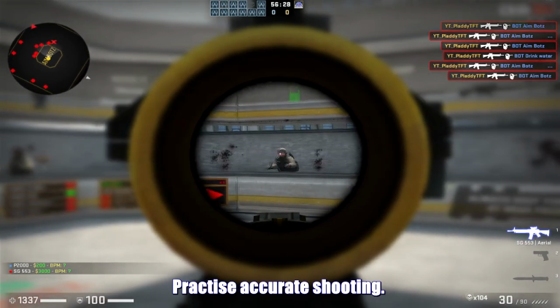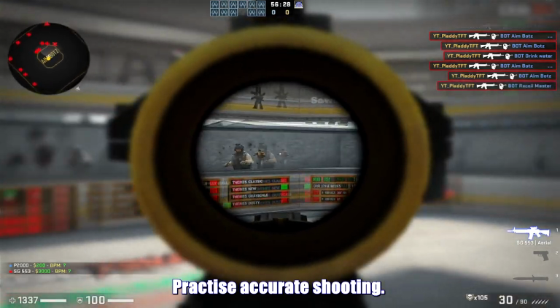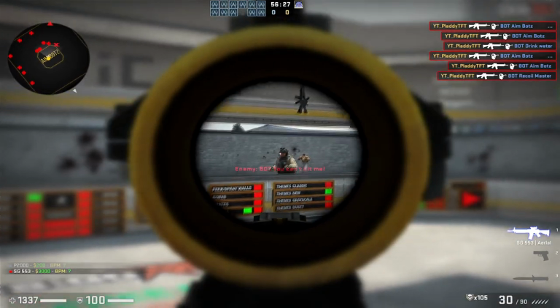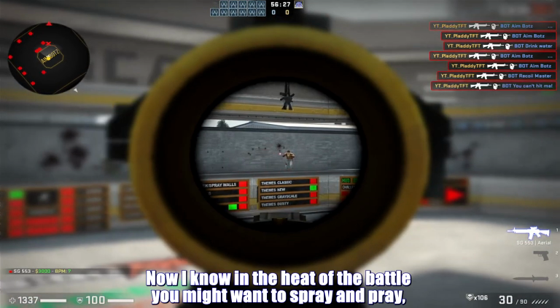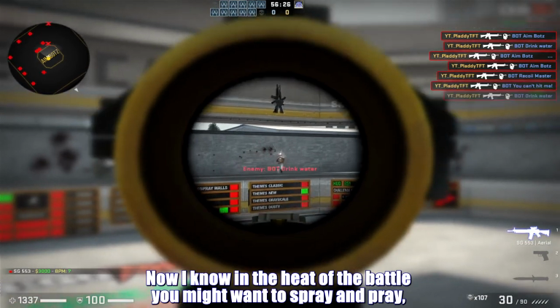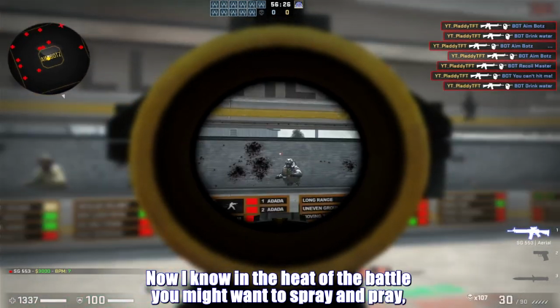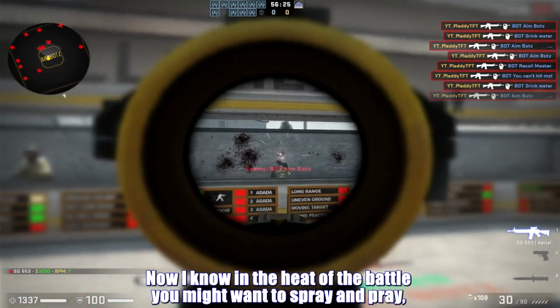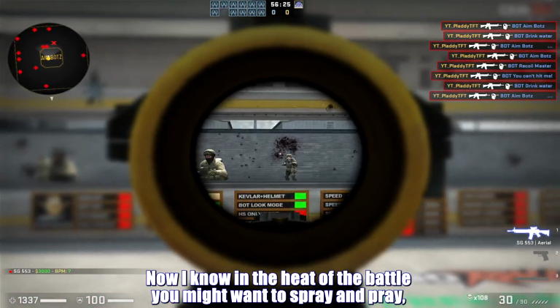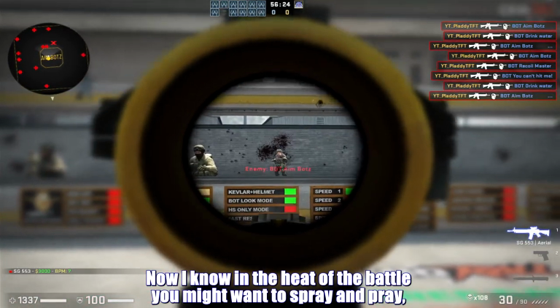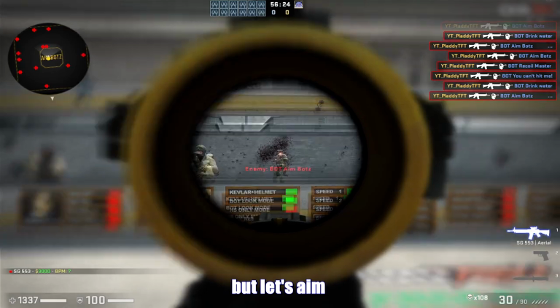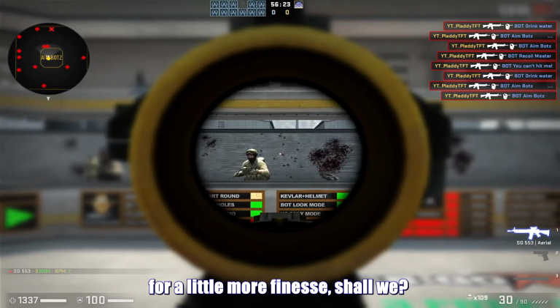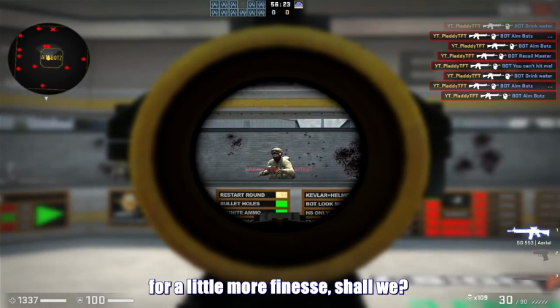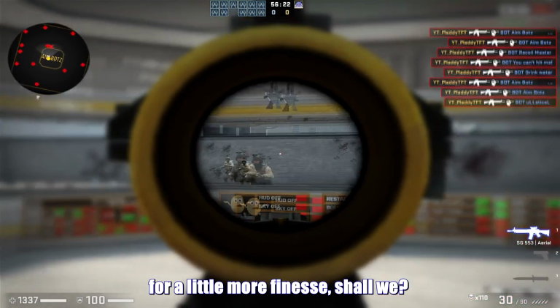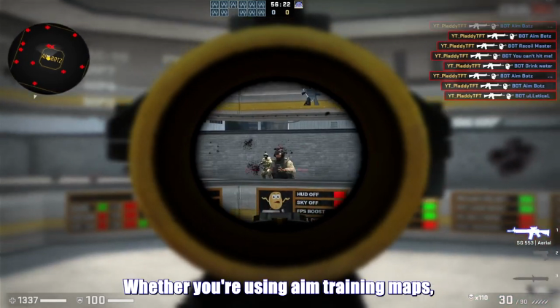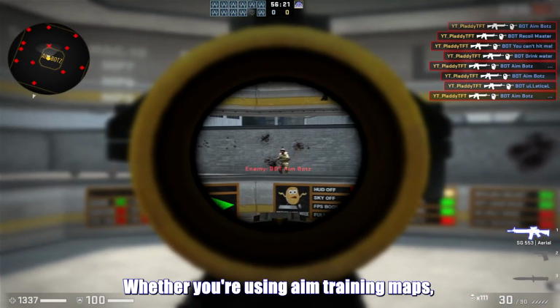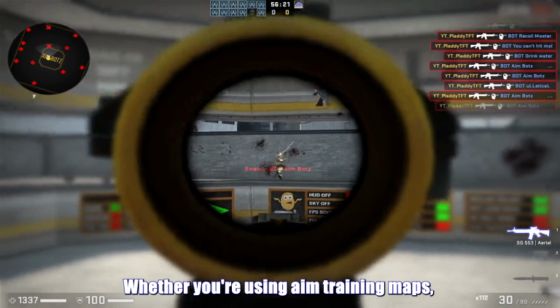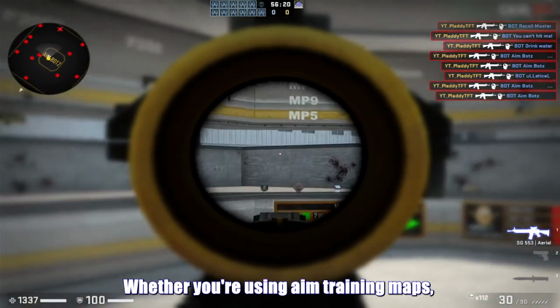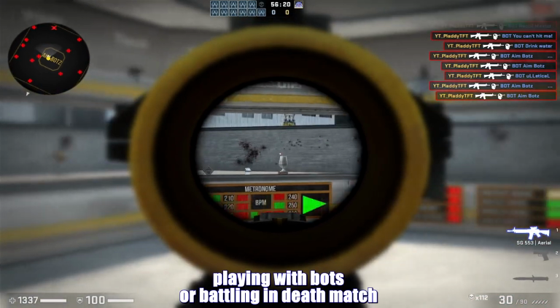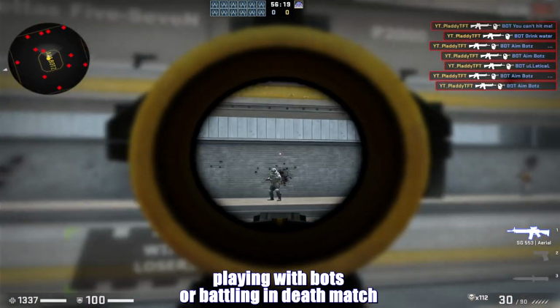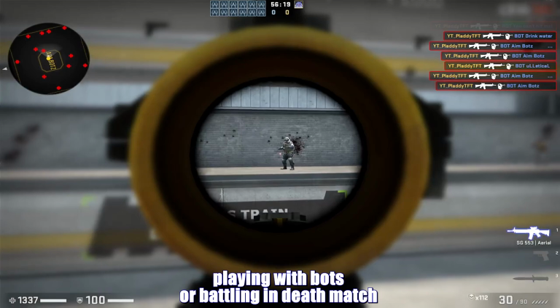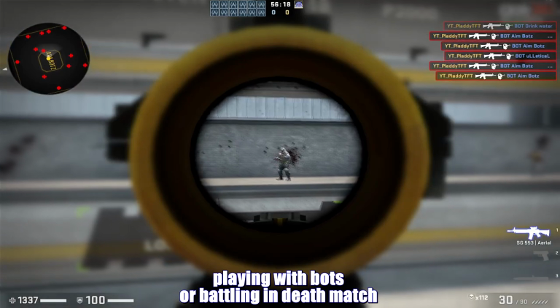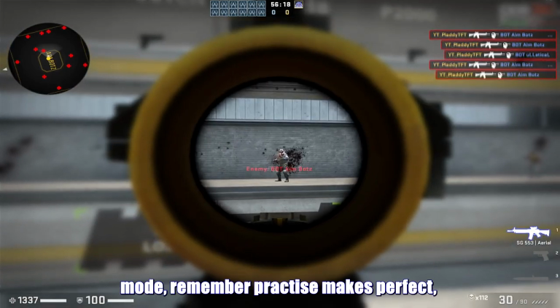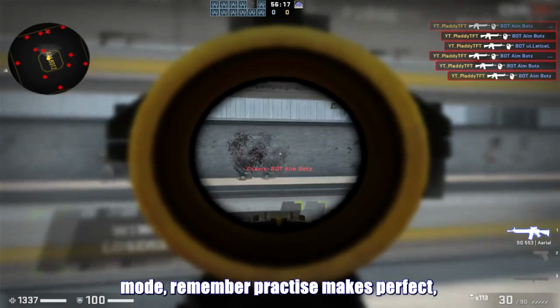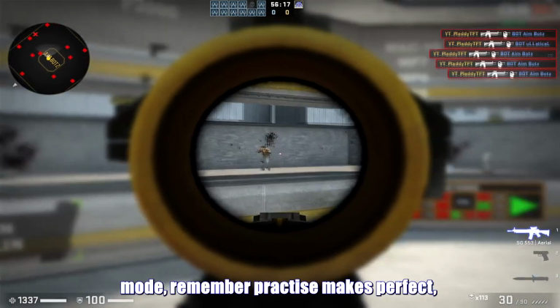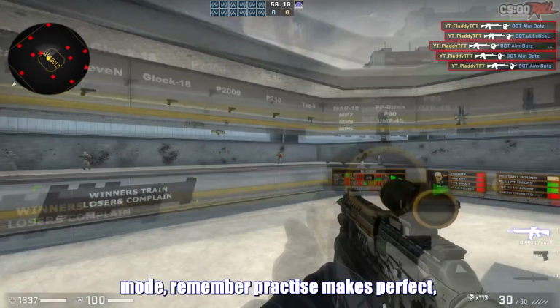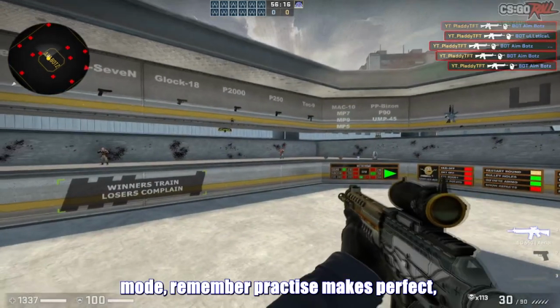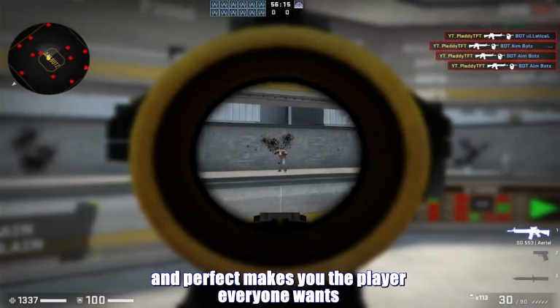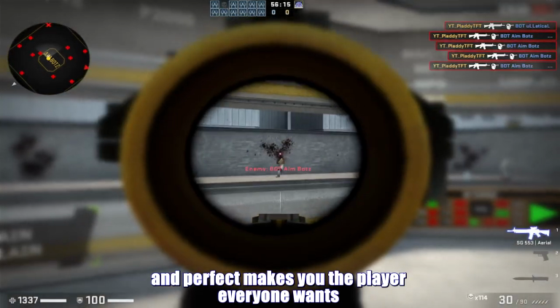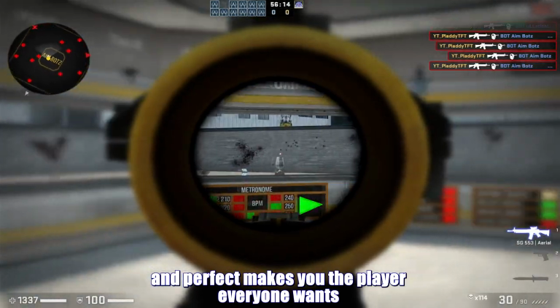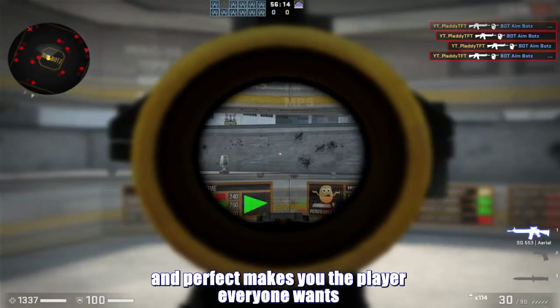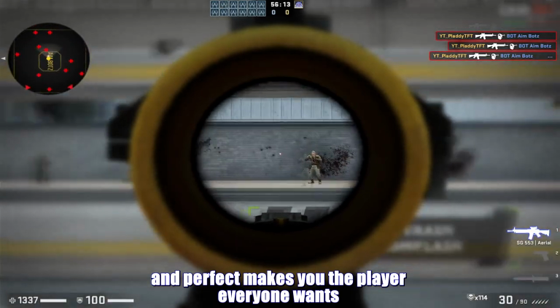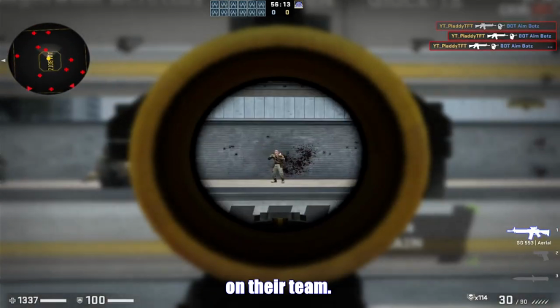Tip 2: practice accurate shooting. In the heat of battle, you might want to spray and pray, but let's aim for a little more finesse. Whether you're using aim training maps, playing with bots, or battling in deathmatch mode, remember, practice makes perfect. And perfect makes you the player everyone wants on their team.